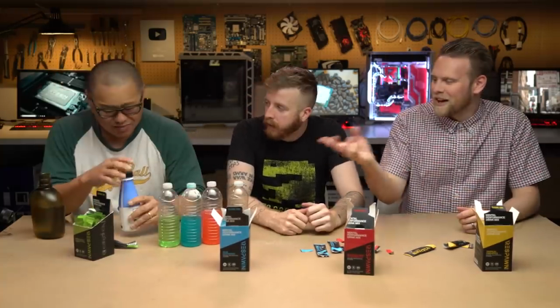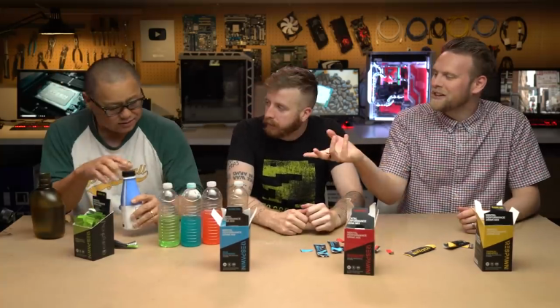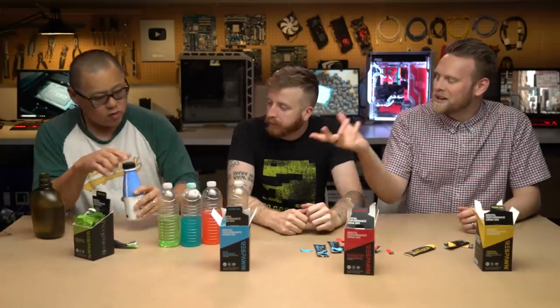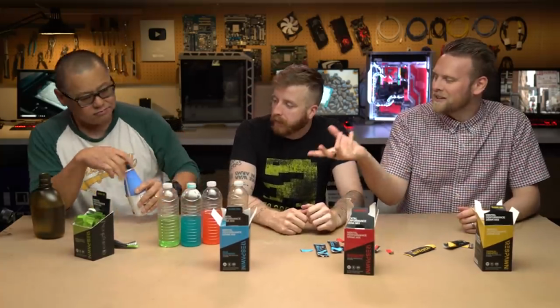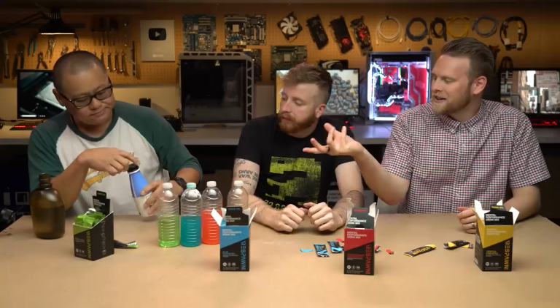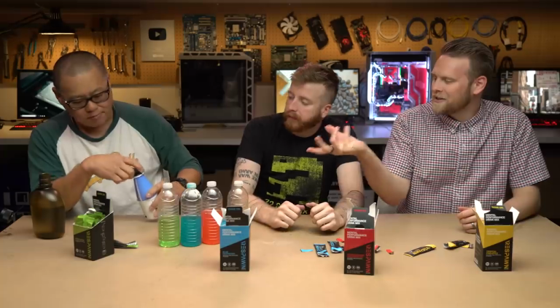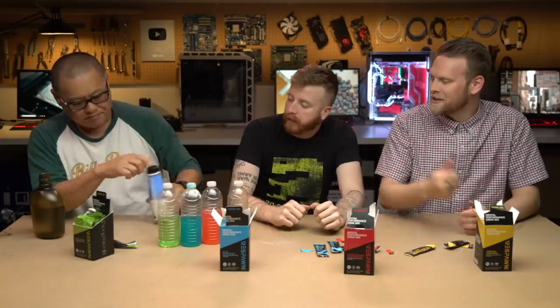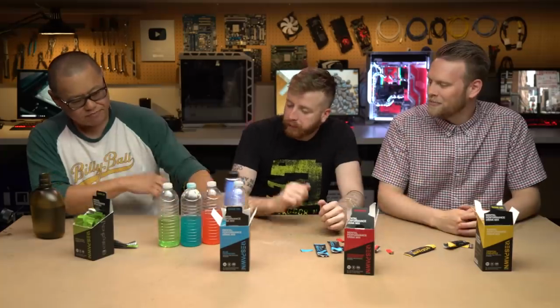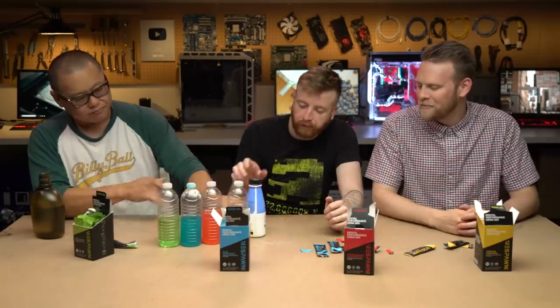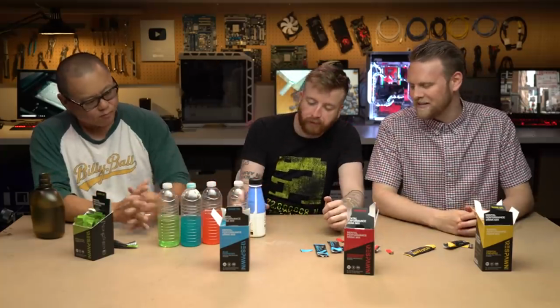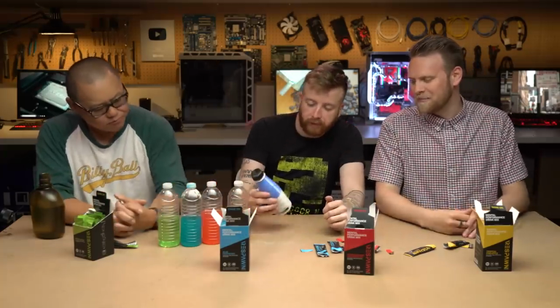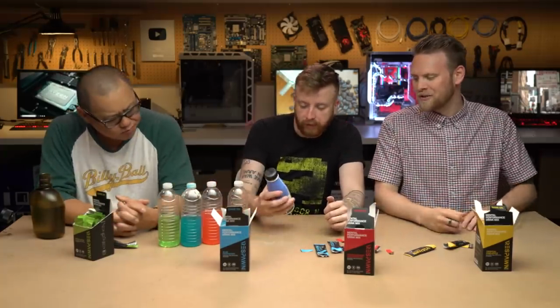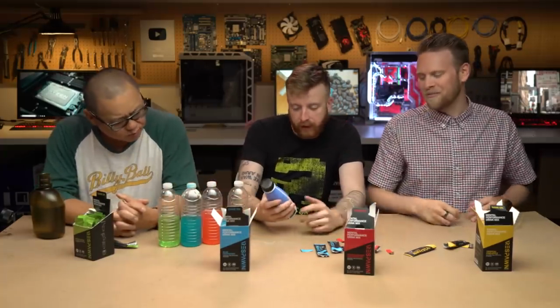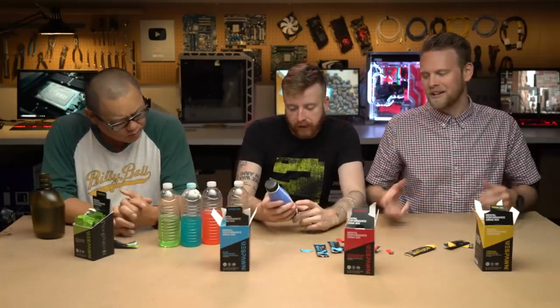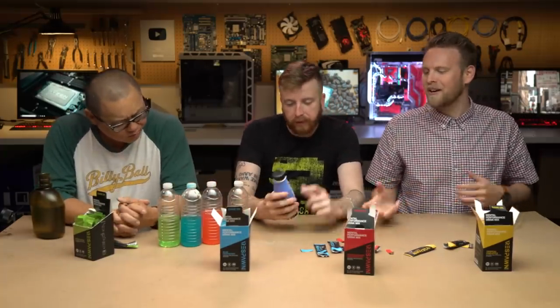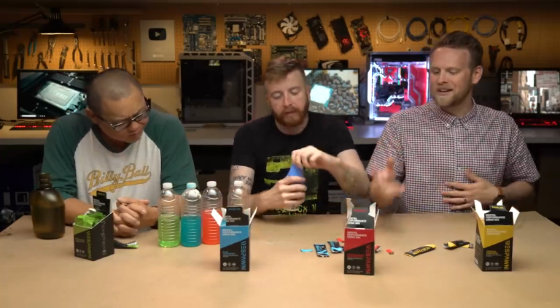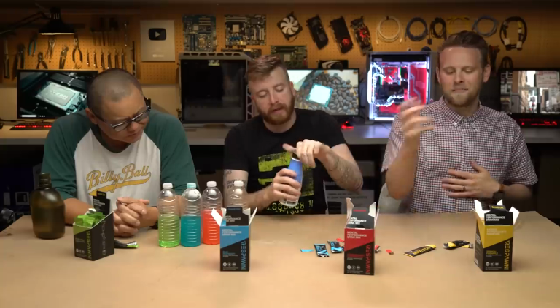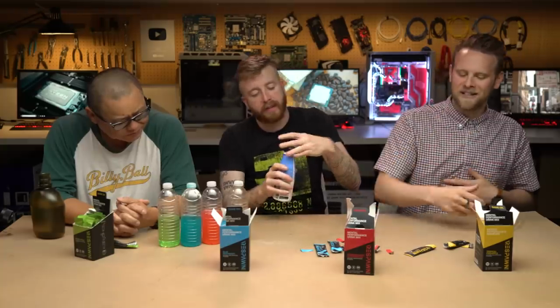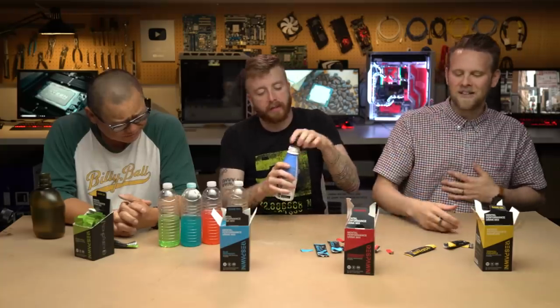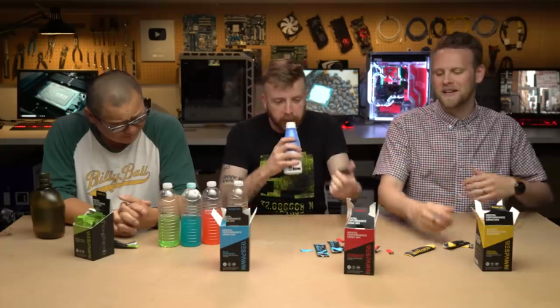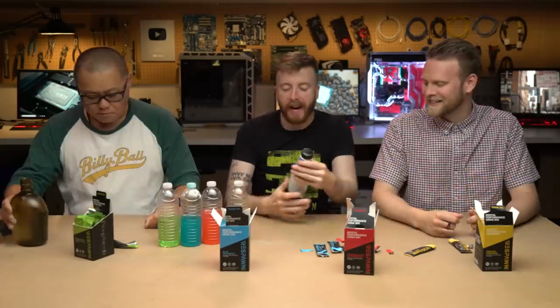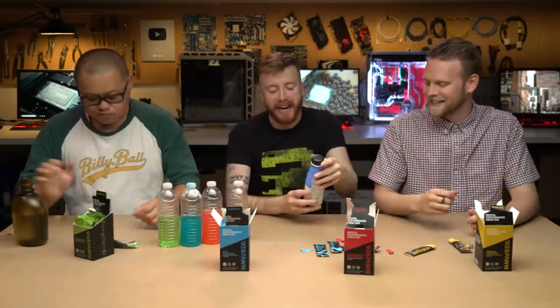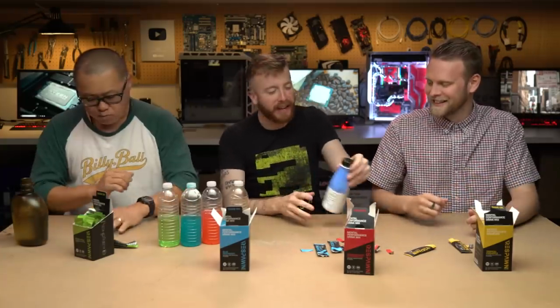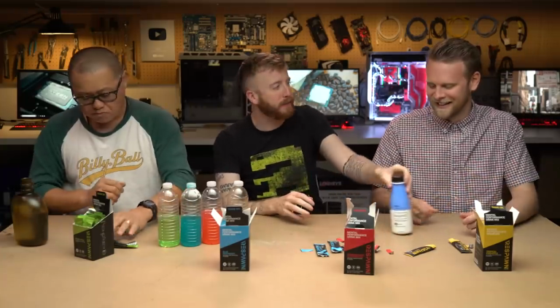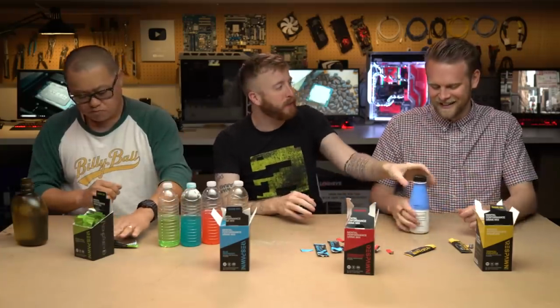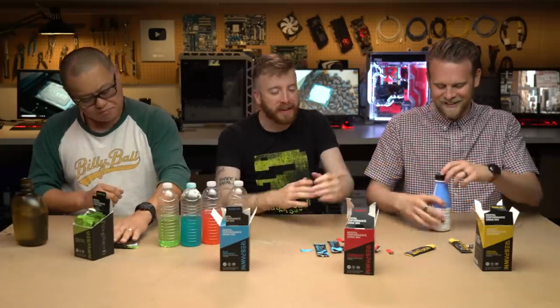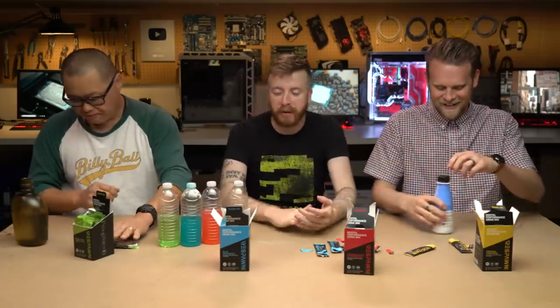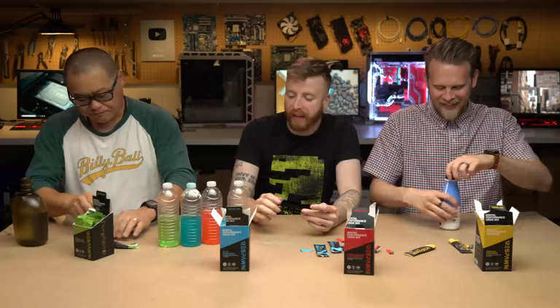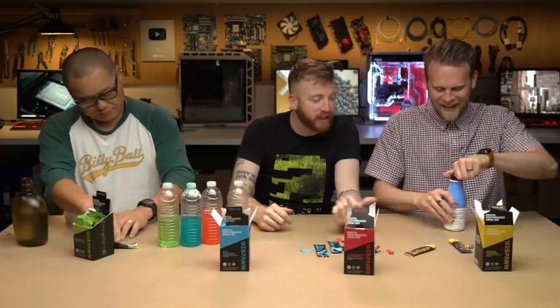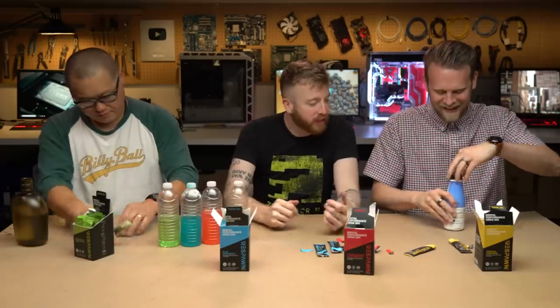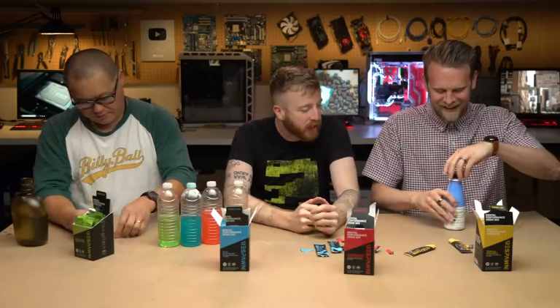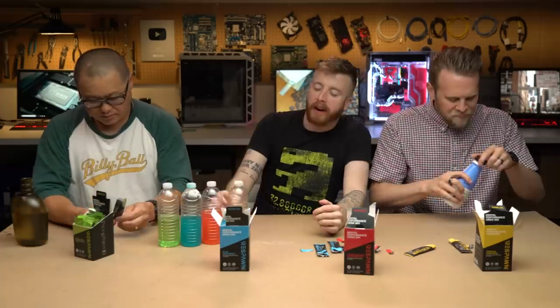So not only are you getting your vitamins and minerals from Soylent, you're also getting the mental enhancement. I hated that Red Bull — I would never drink more of that — but this tastes okay.